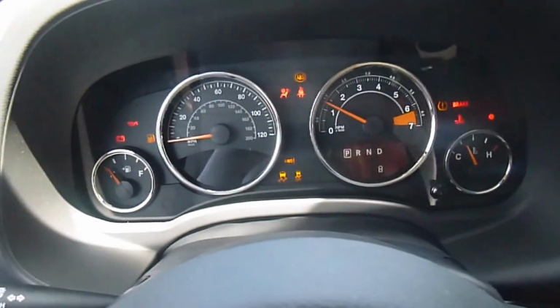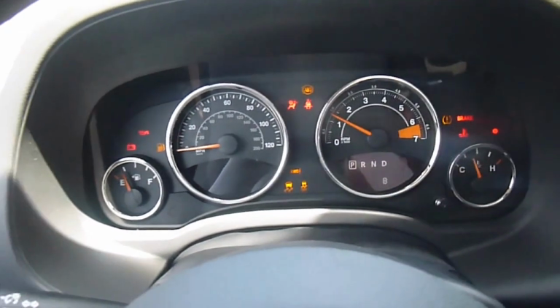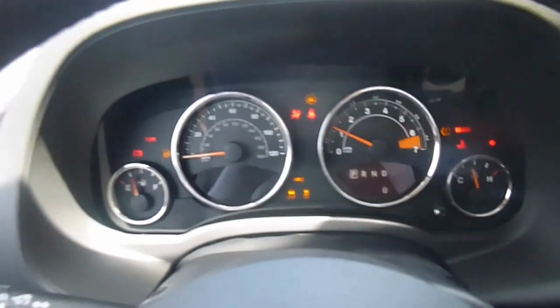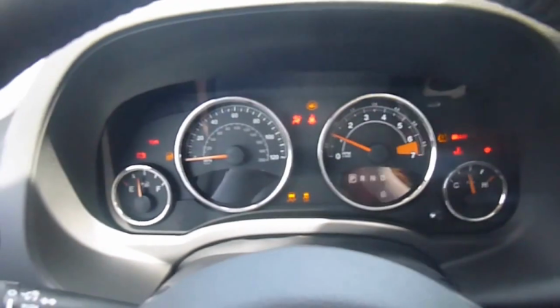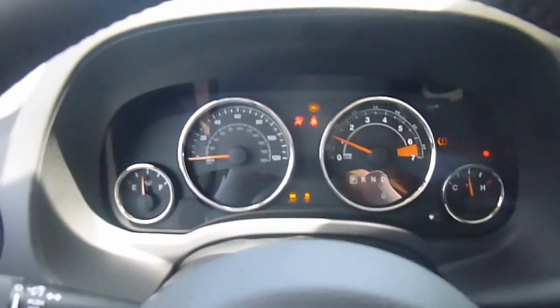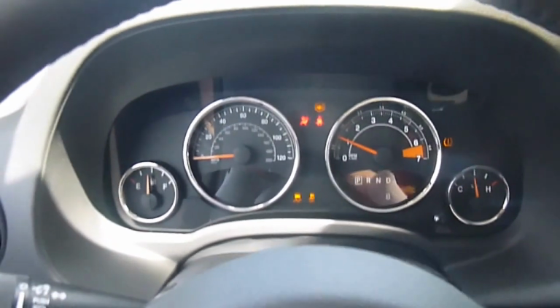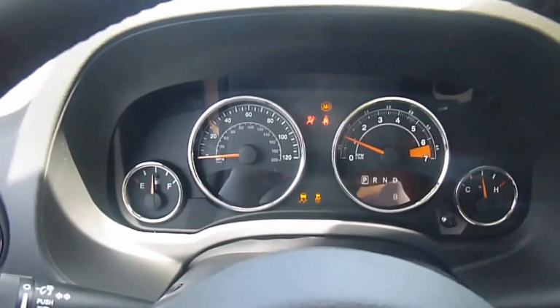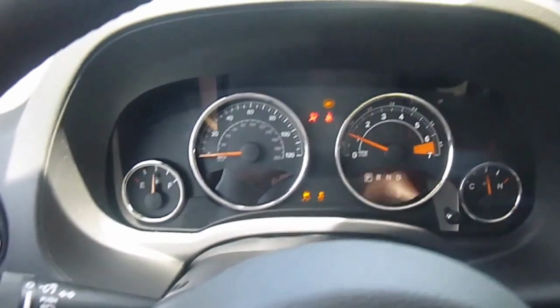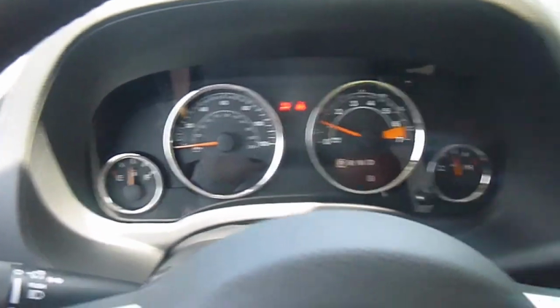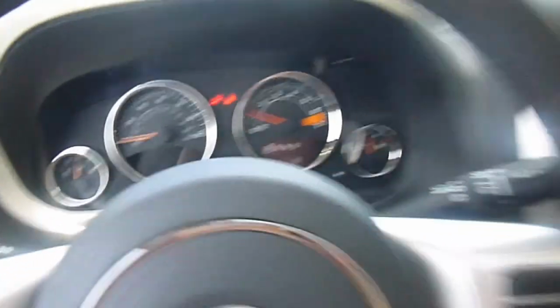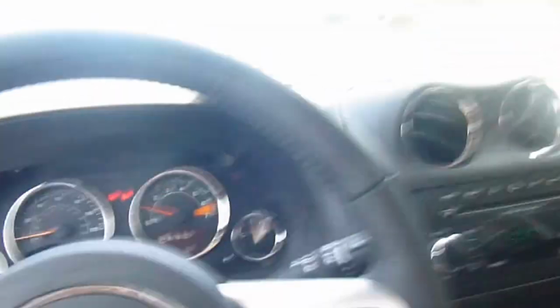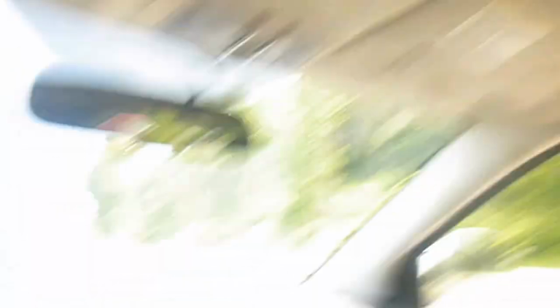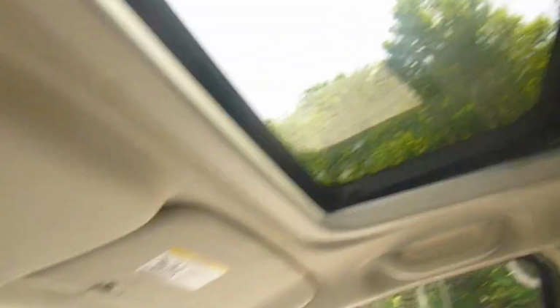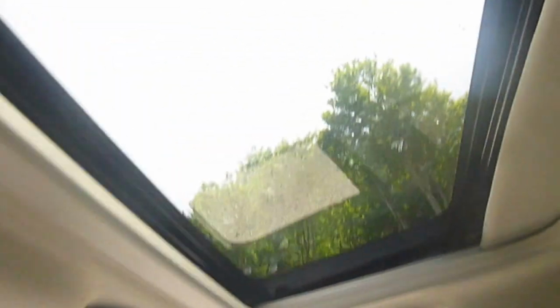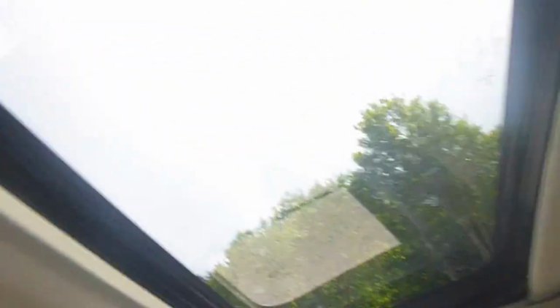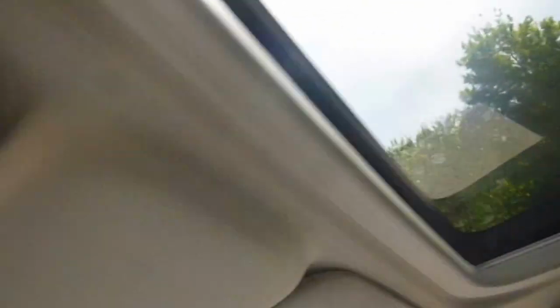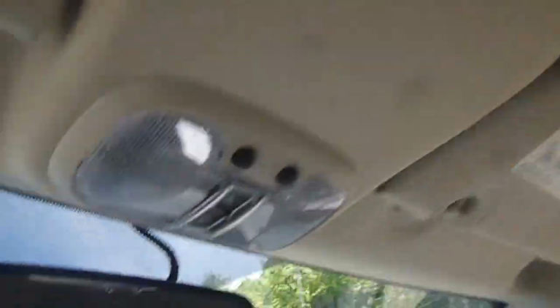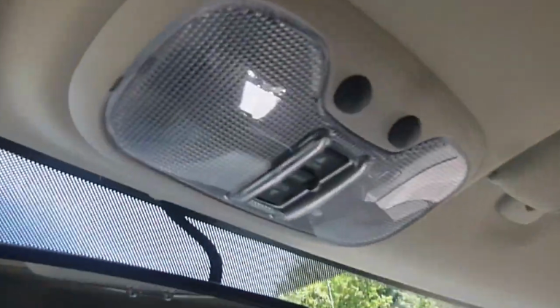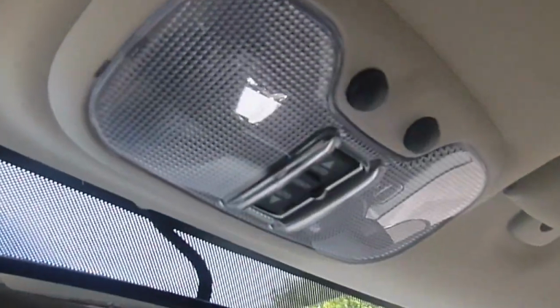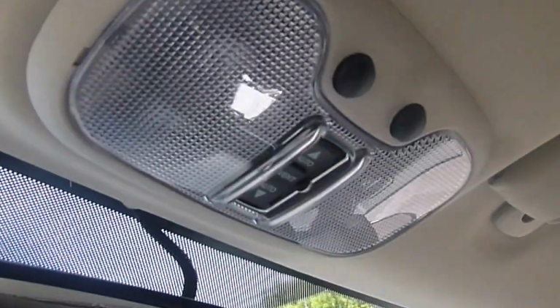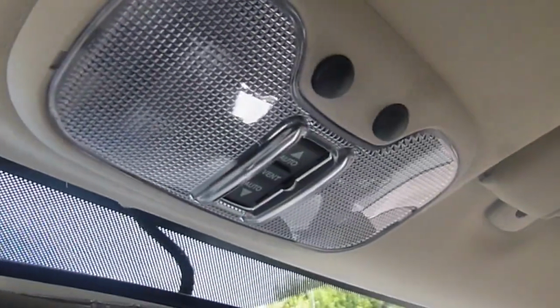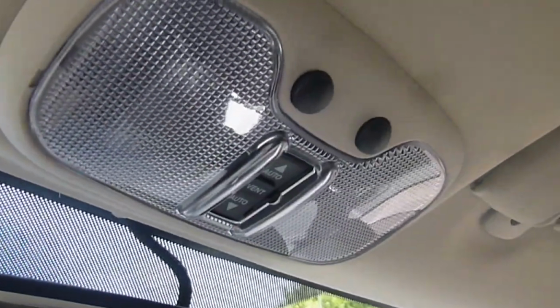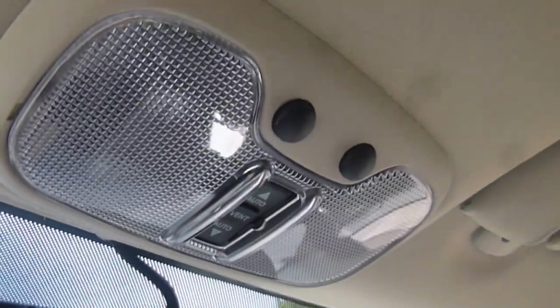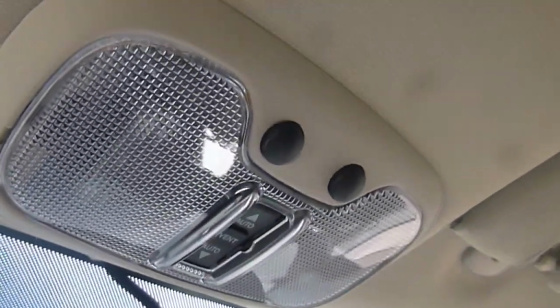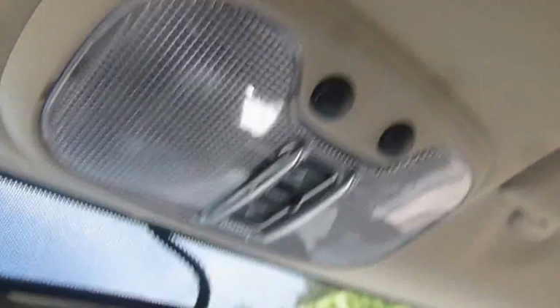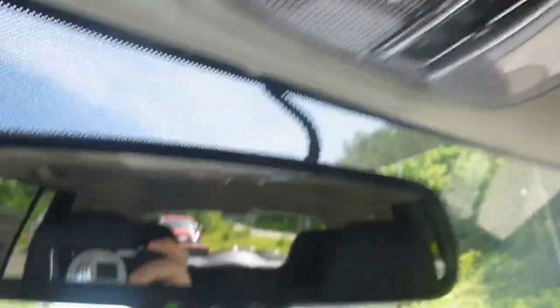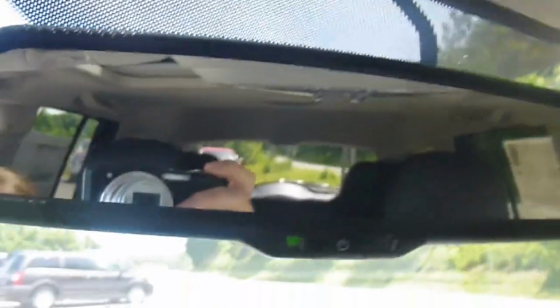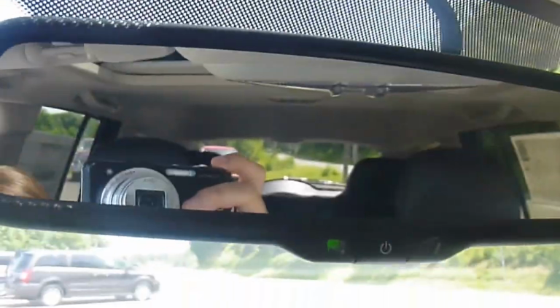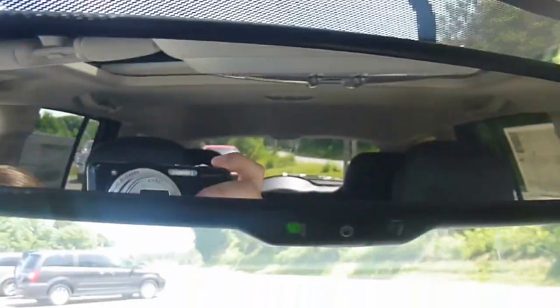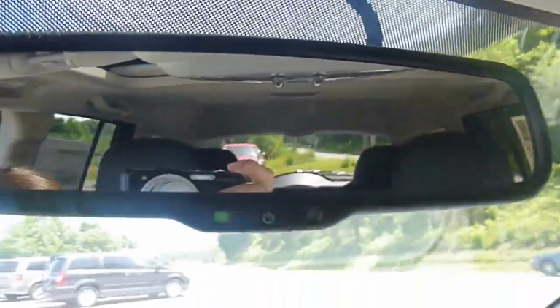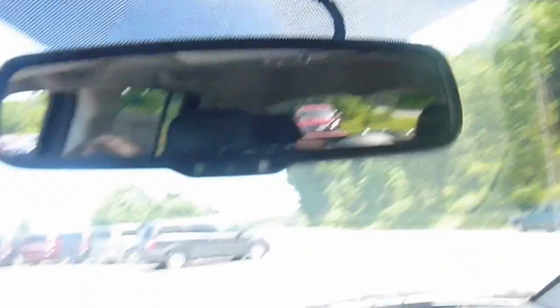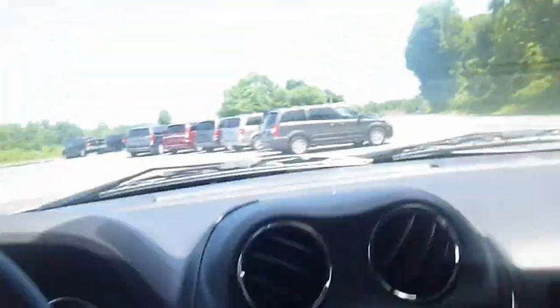Let's go ahead and start this up. Take a look at the dash there — that's what that looks like. Overhead, you do have a sunroof; buttons to open and close it are right there, along with overhead lights.